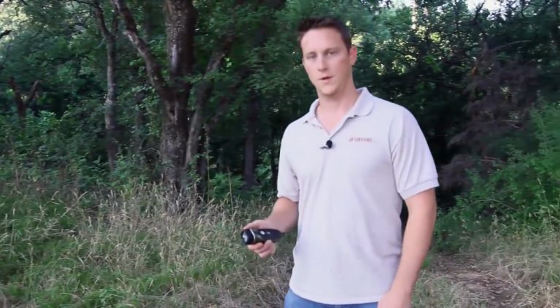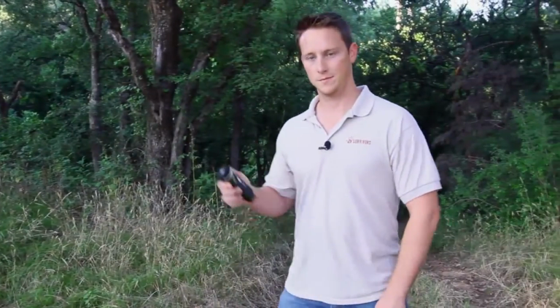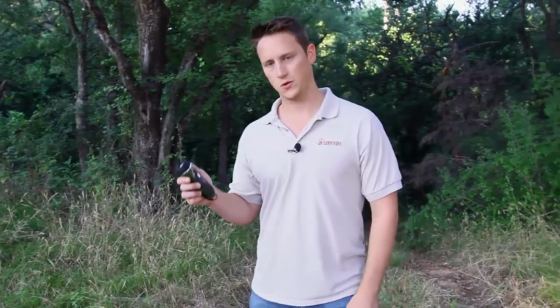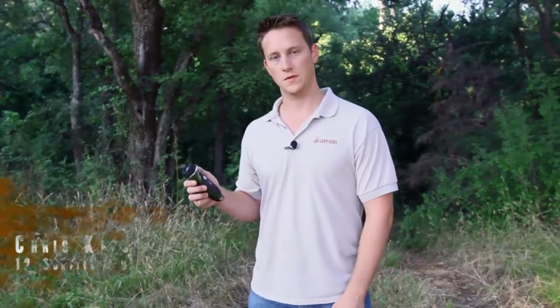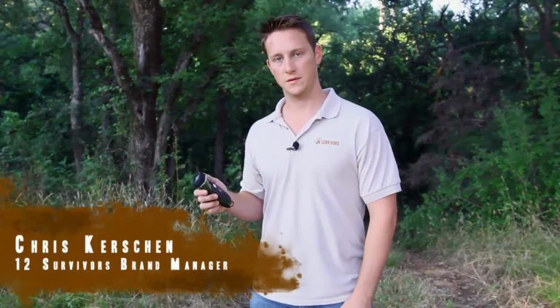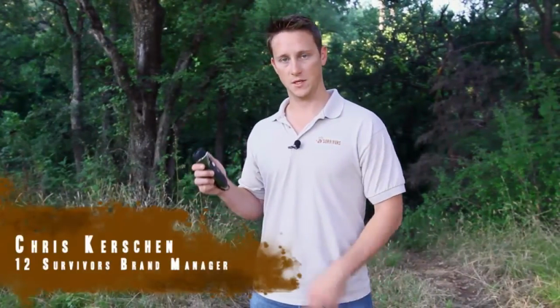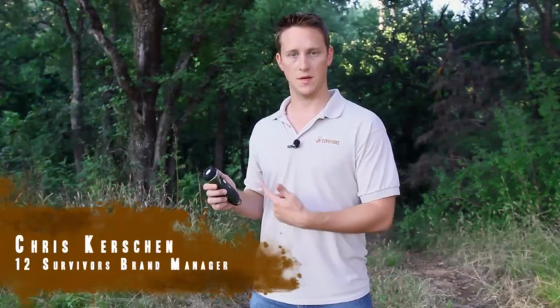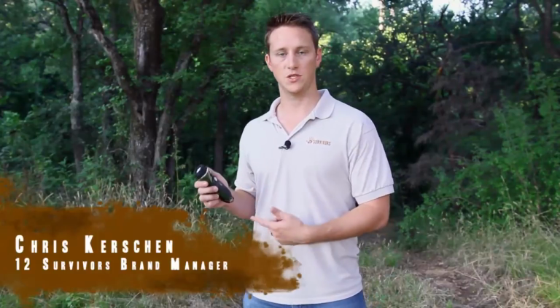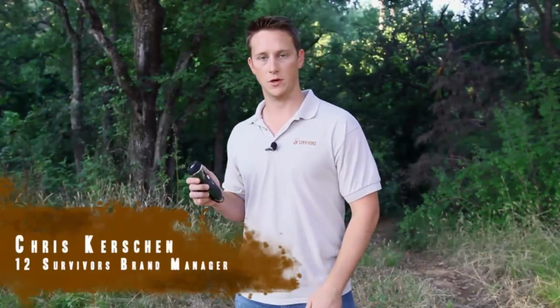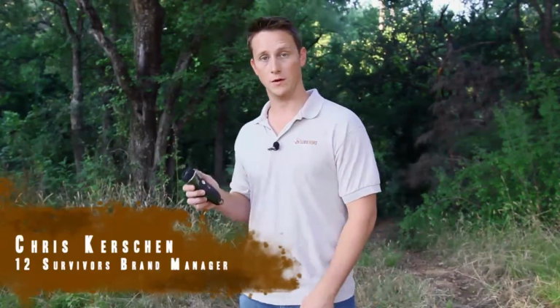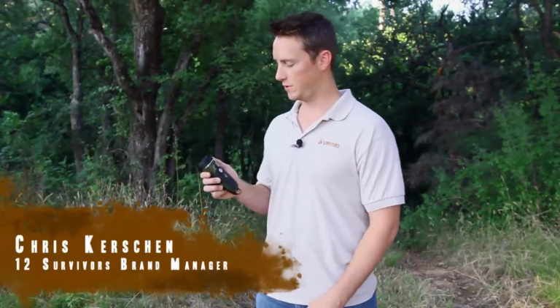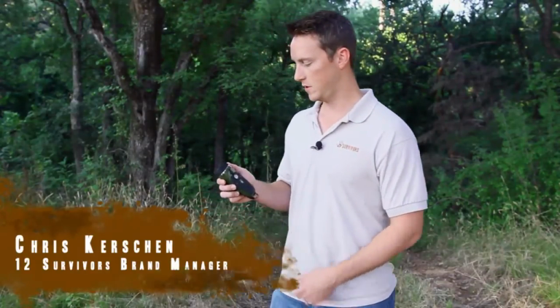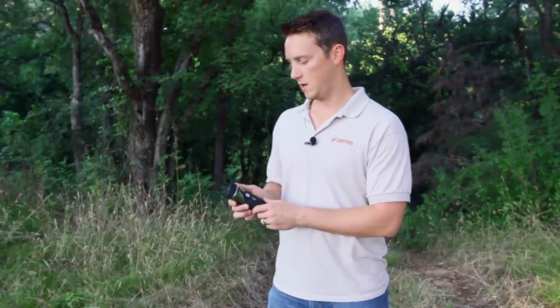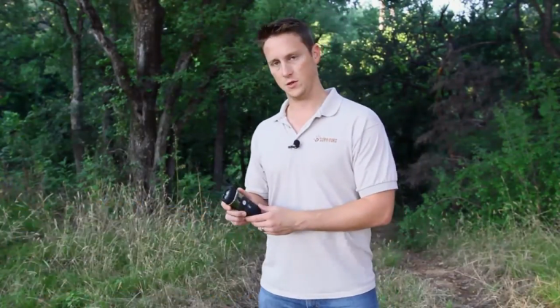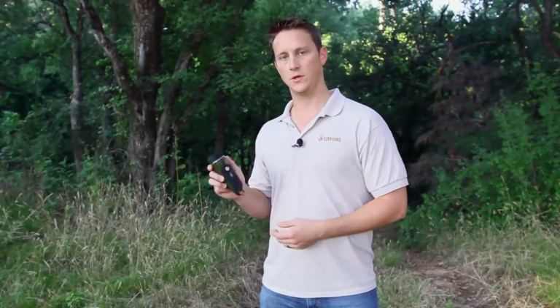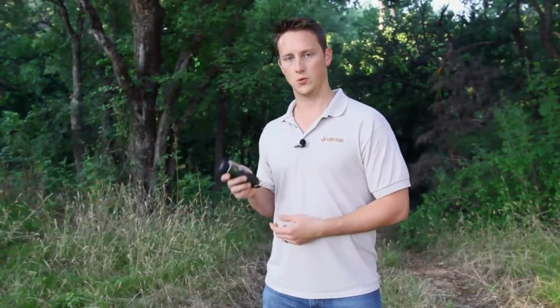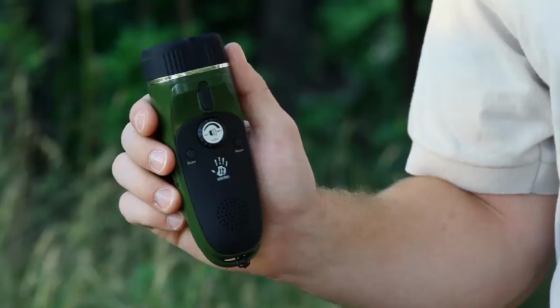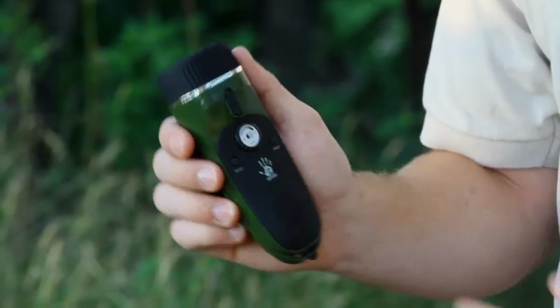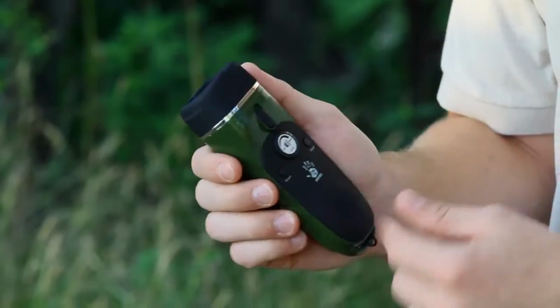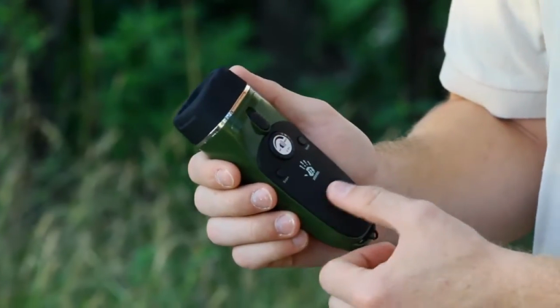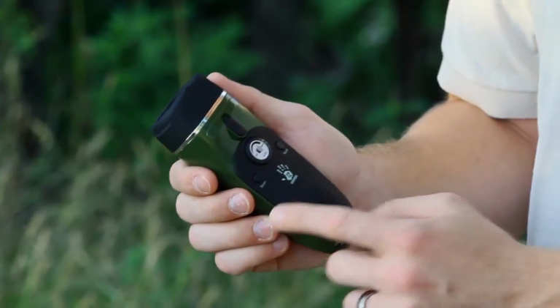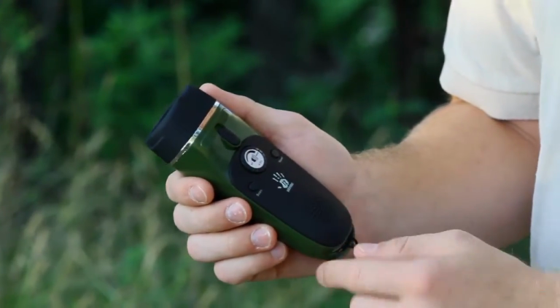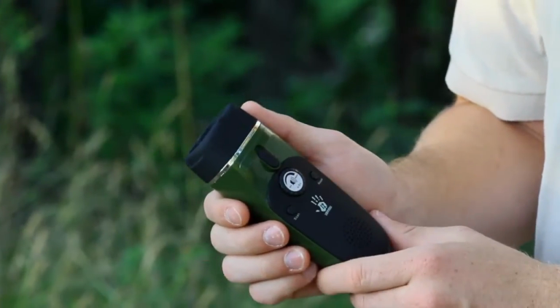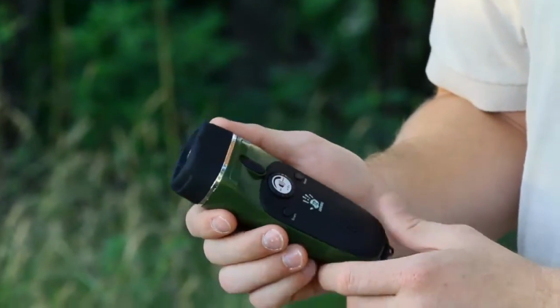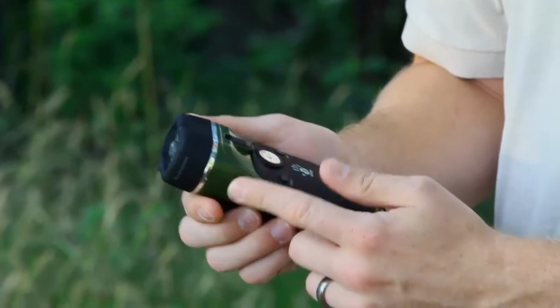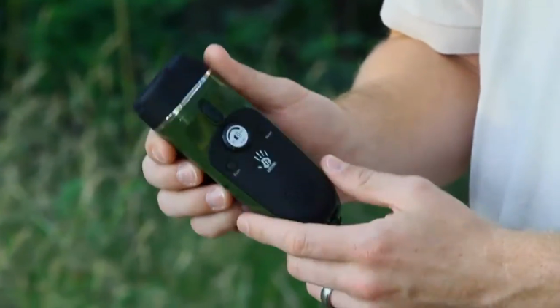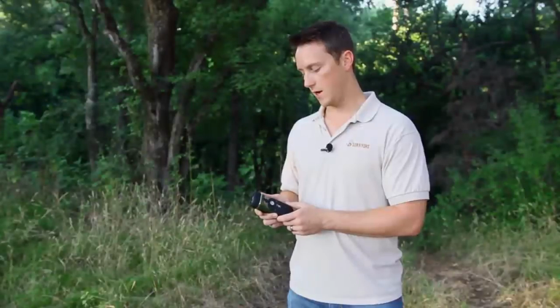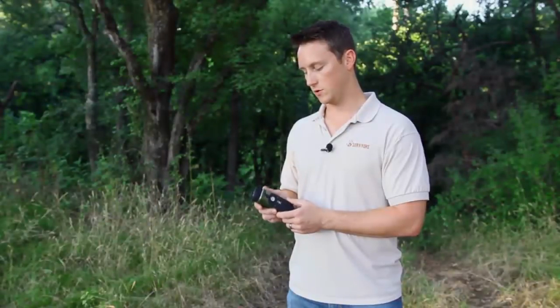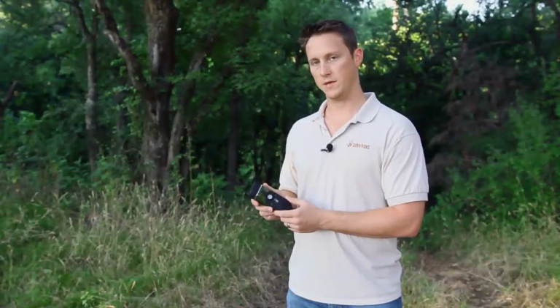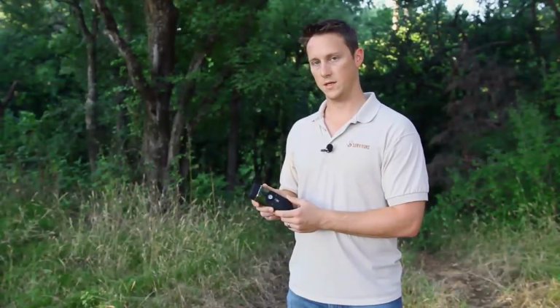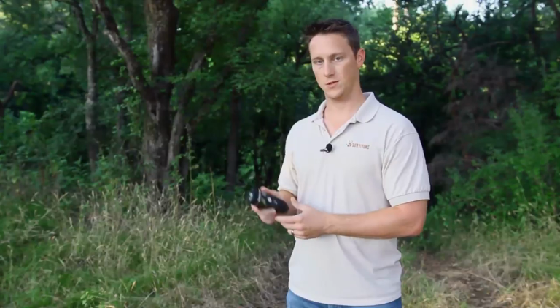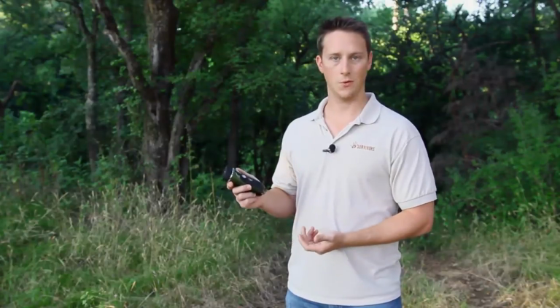Hey guys, it's Chris with 12 Survivors, and today I'm going to talk to you about the emergency hand crank radio and flashlight. This is a great little unit — it's real lightweight and real durable. It's got some rubber on there so it won't slip out of your hands if it's wet.